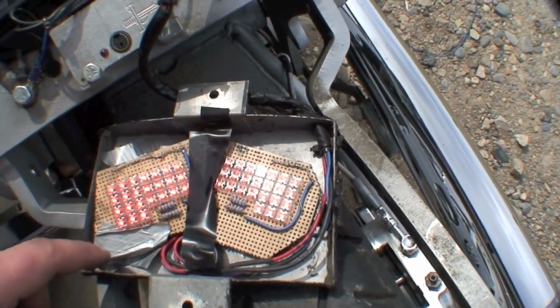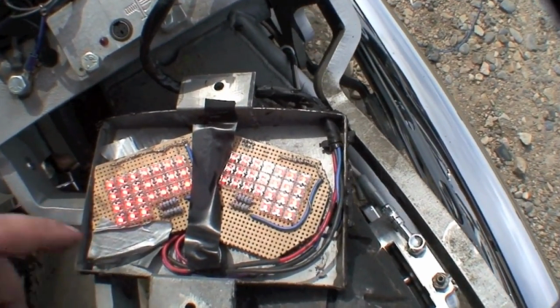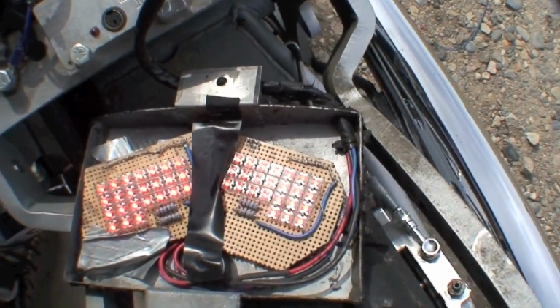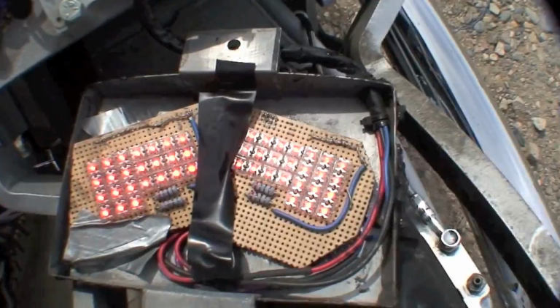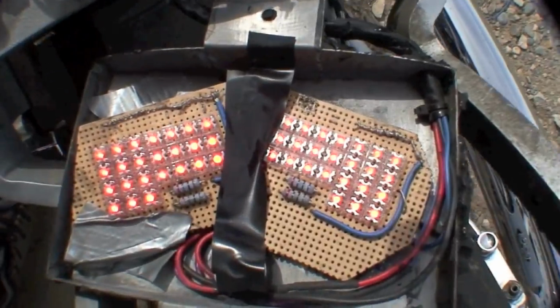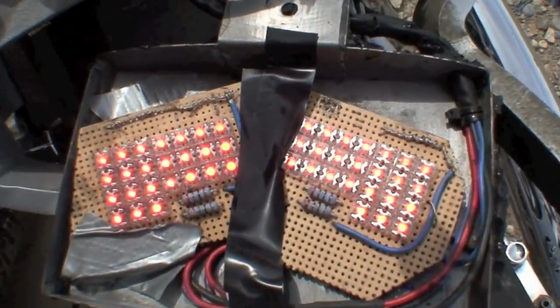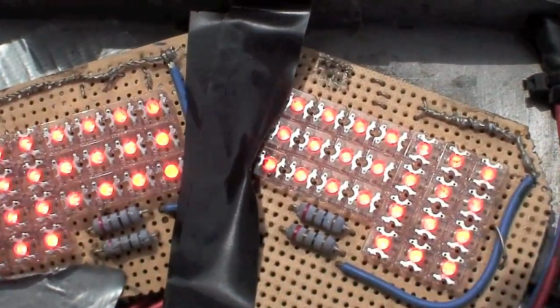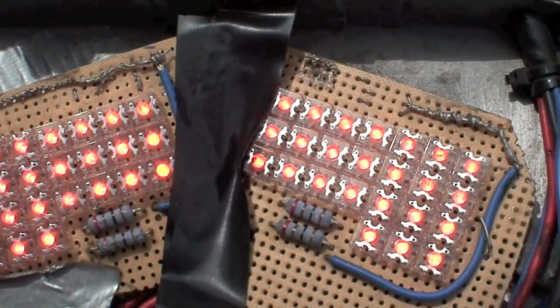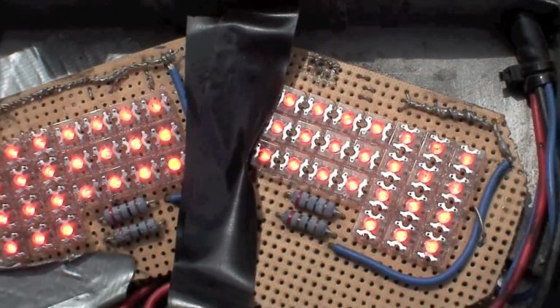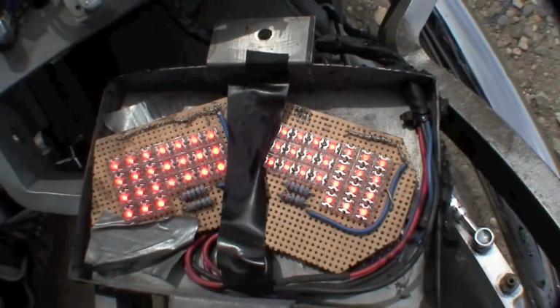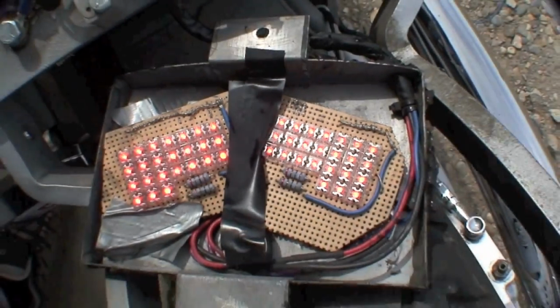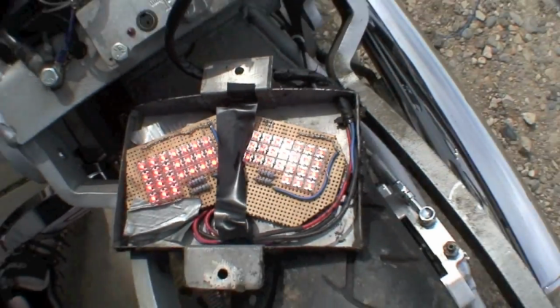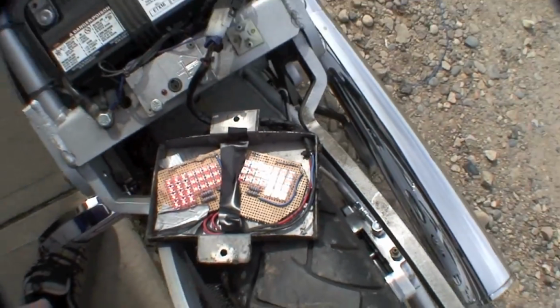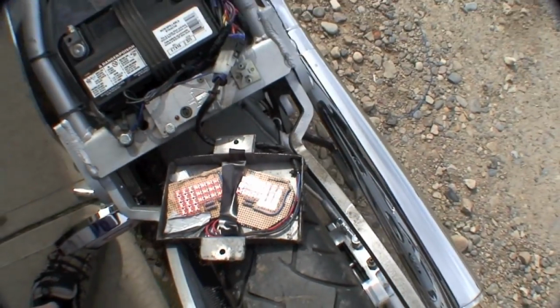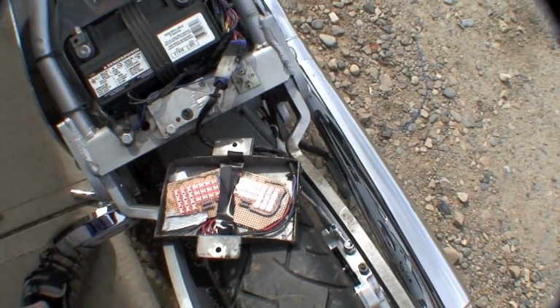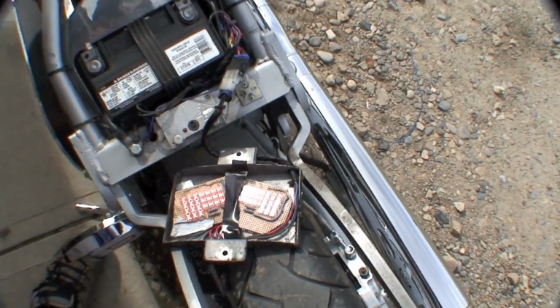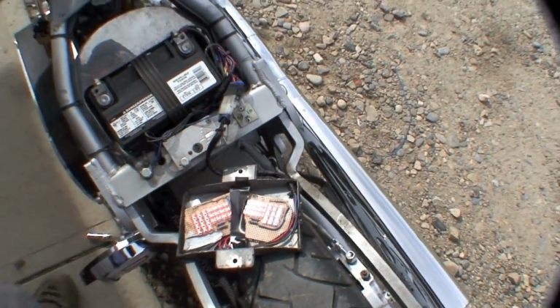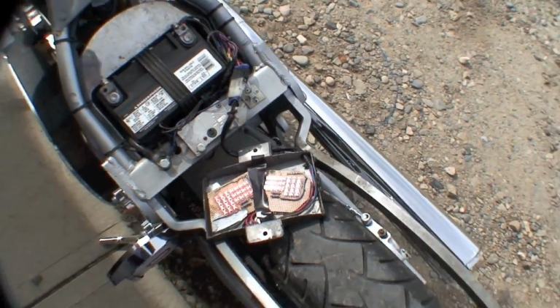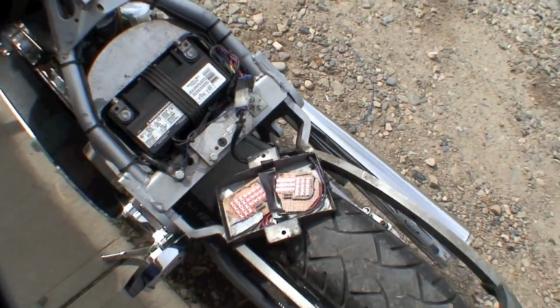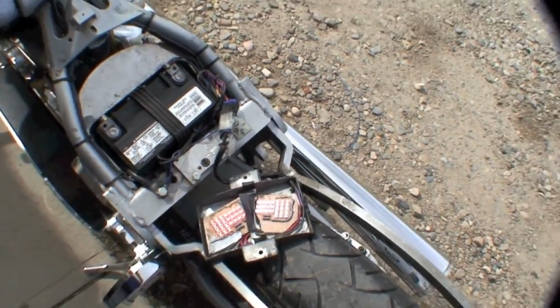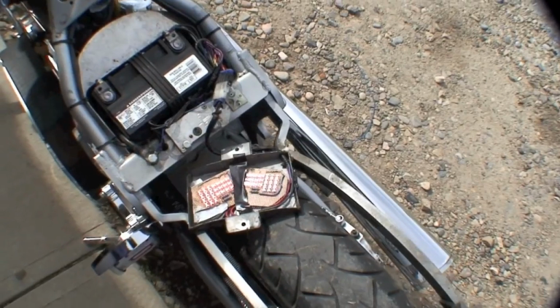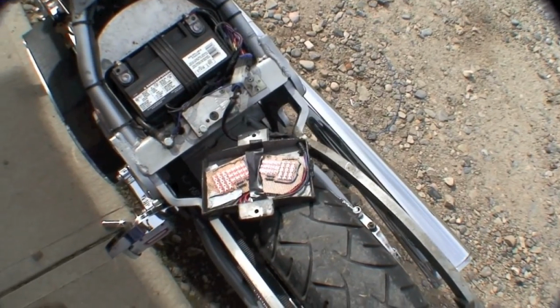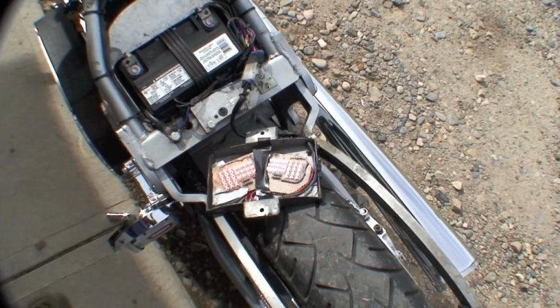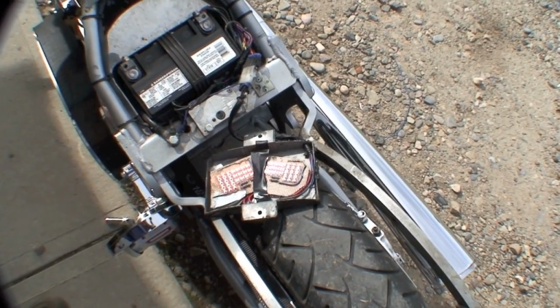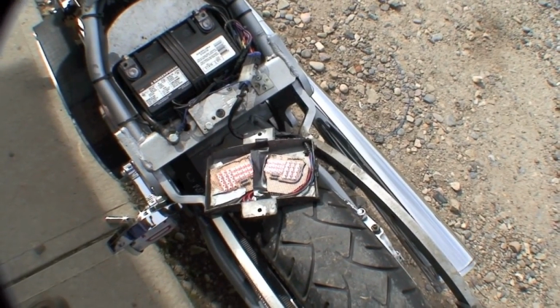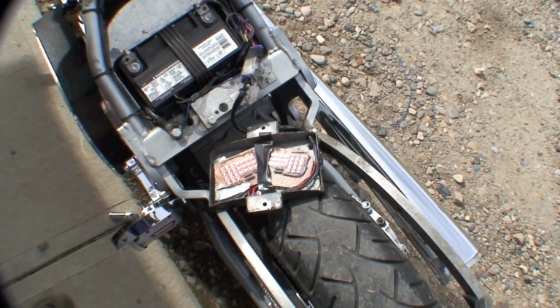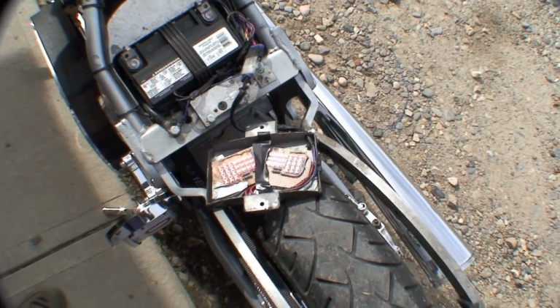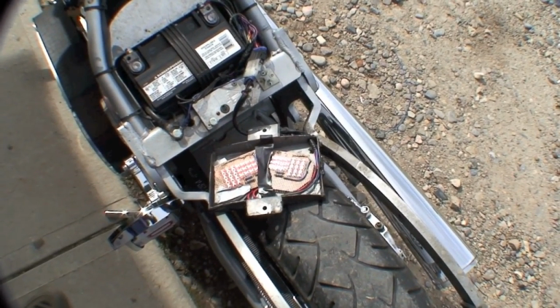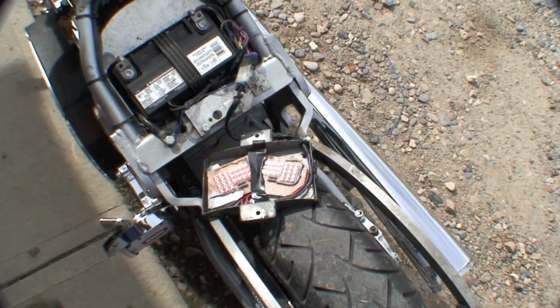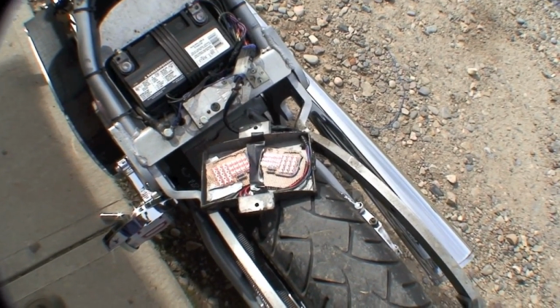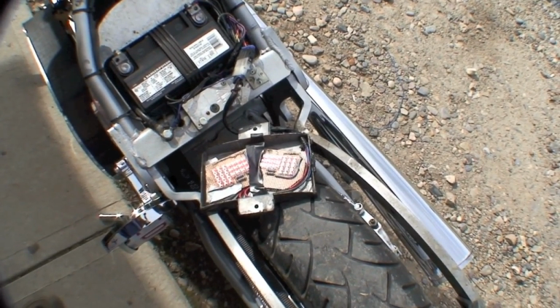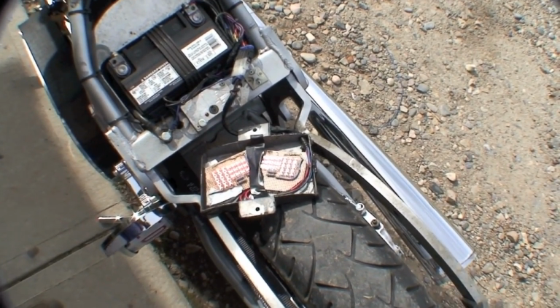All LEDs are lit up. Now we're going to assemble it back on the bike and we're good to go for another few runs, maybe another year before the solder breaks again.